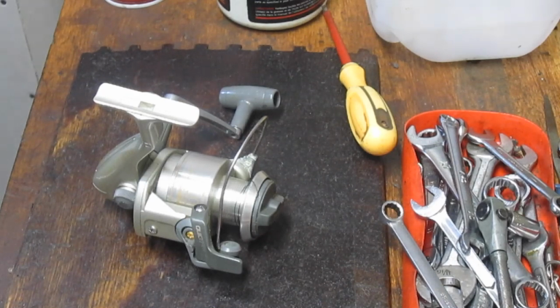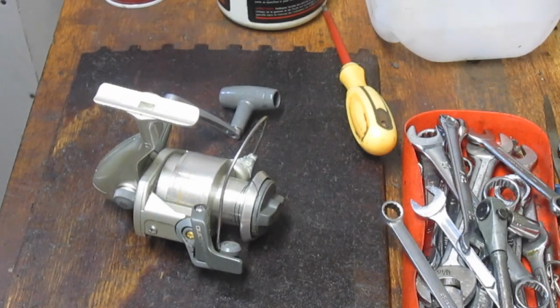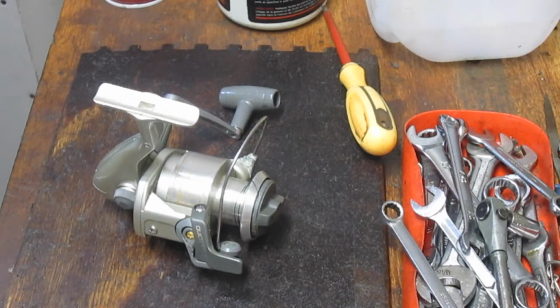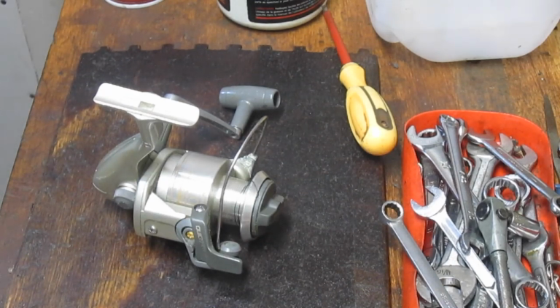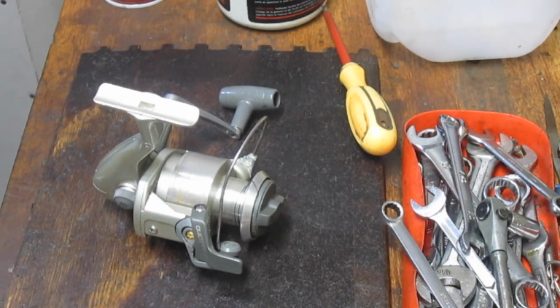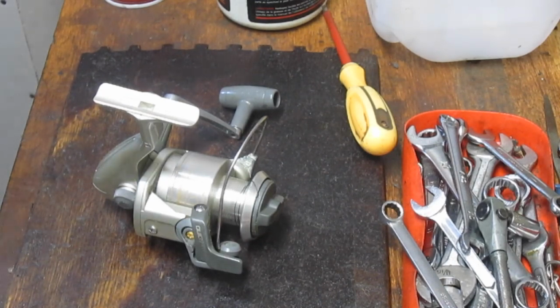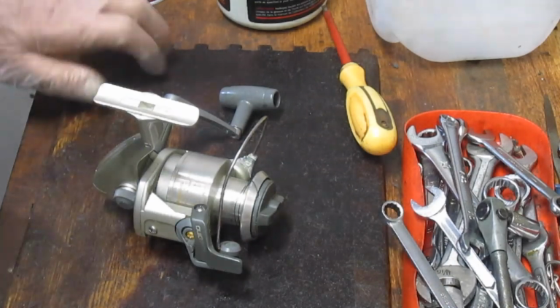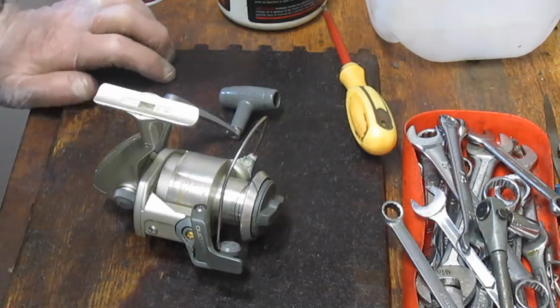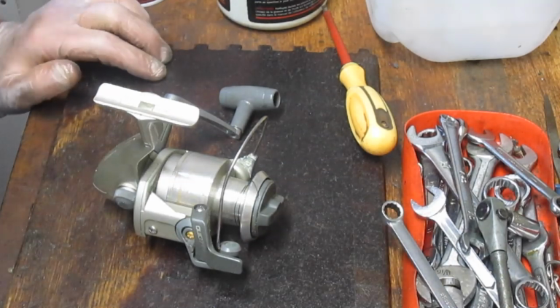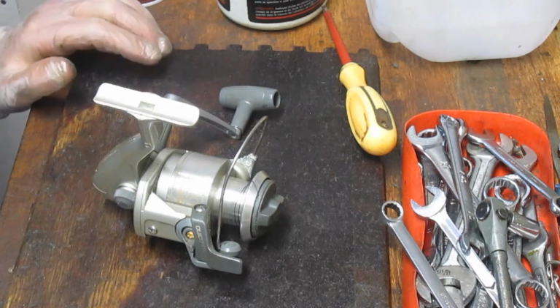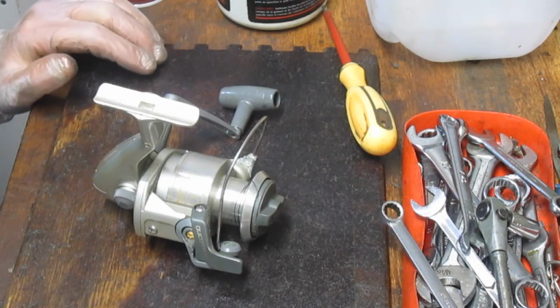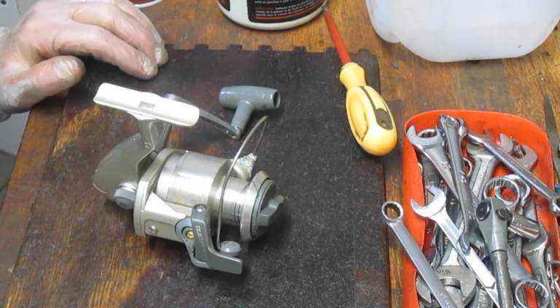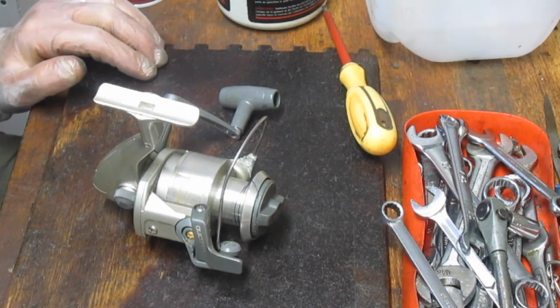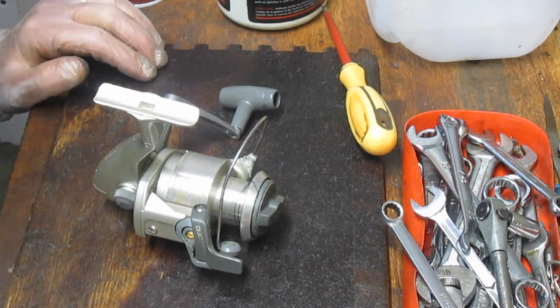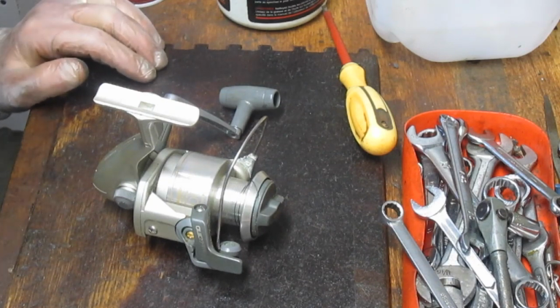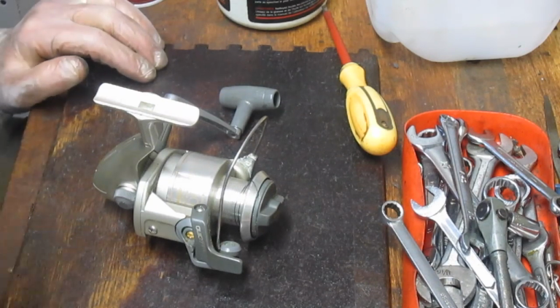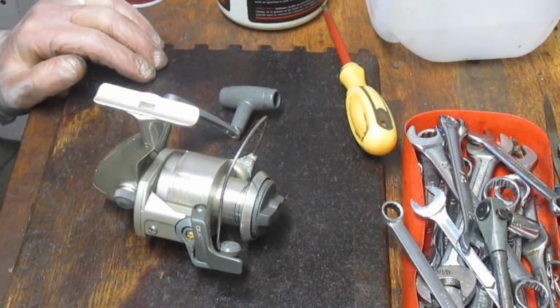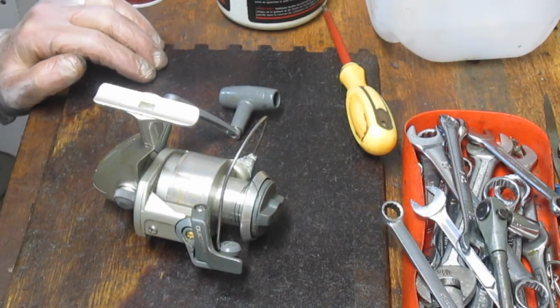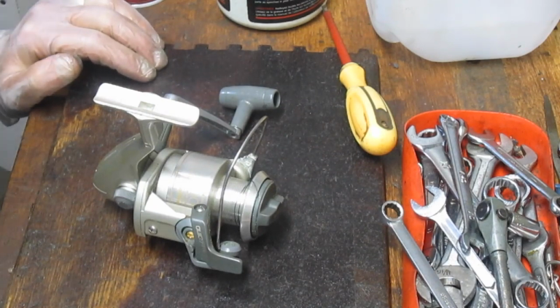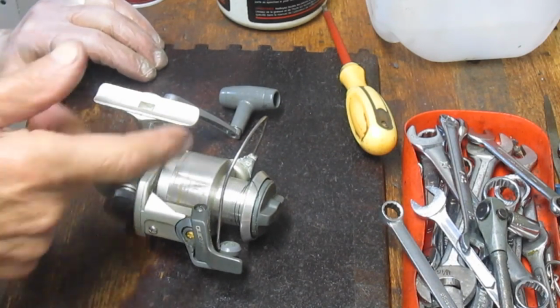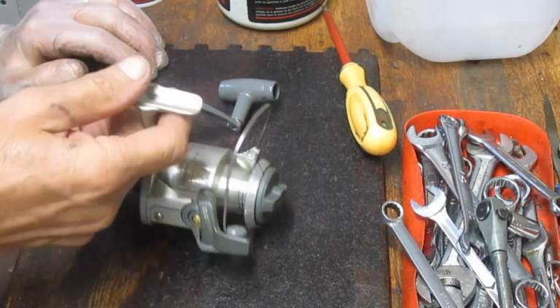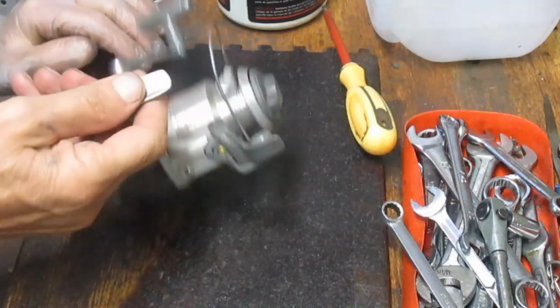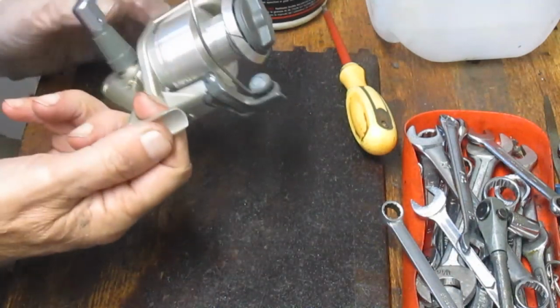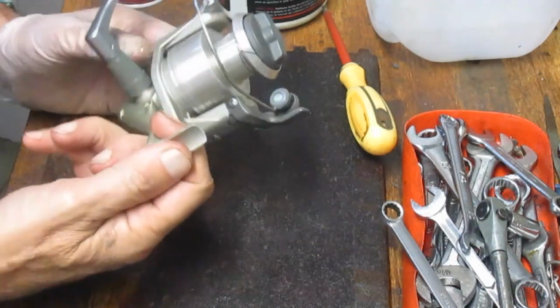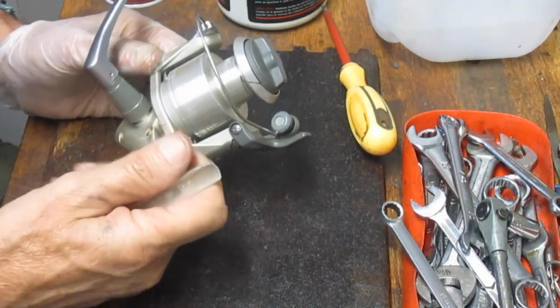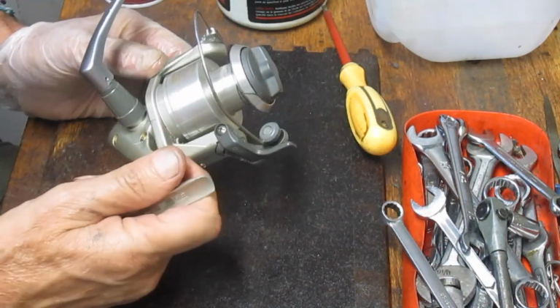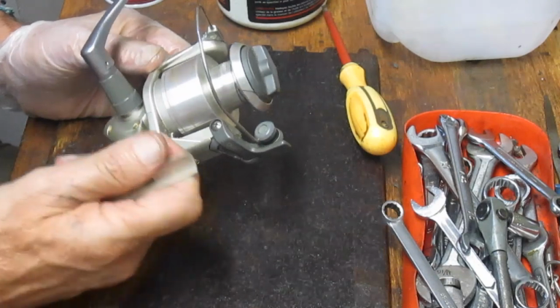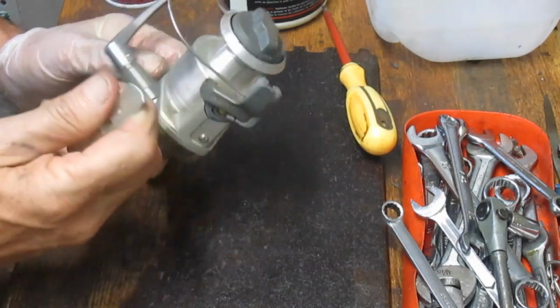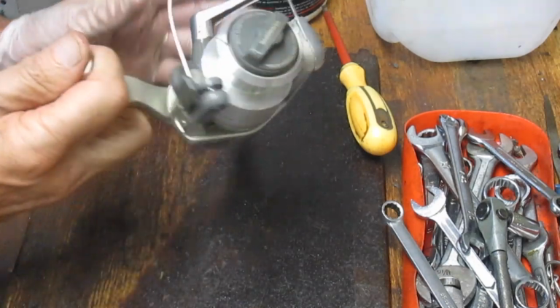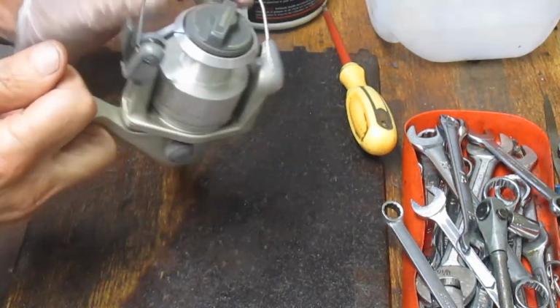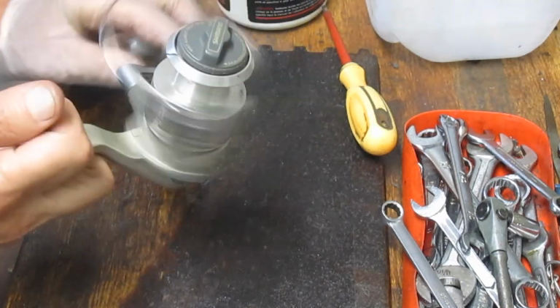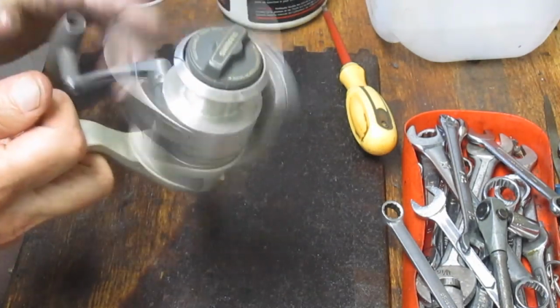Hi, this is Dennis with Second Chance Tackle back again. This time we're going to work on a Shimano 4000. It's the Aero — A-E-R-O — version of the reel.